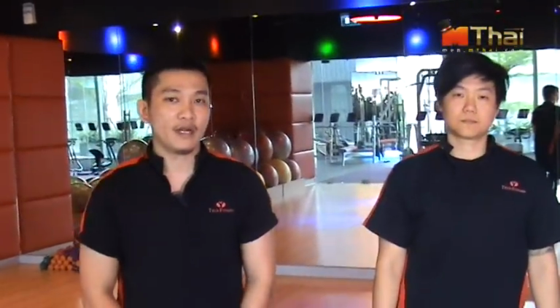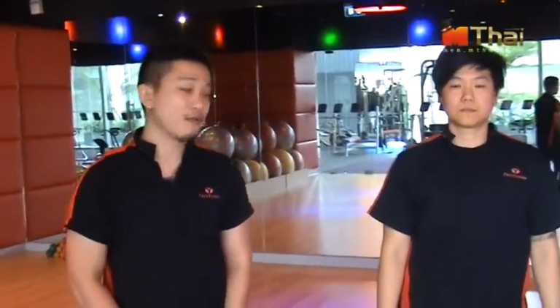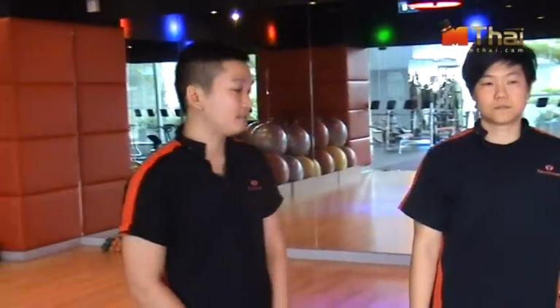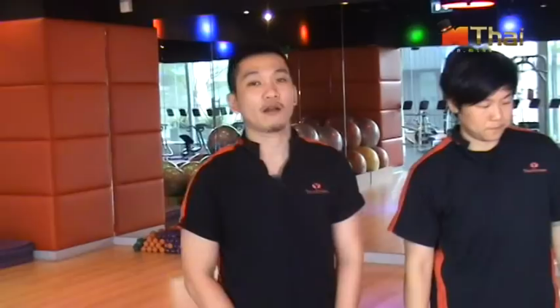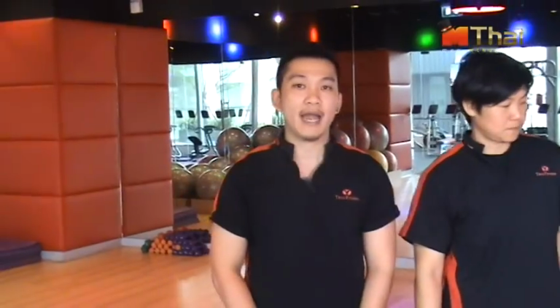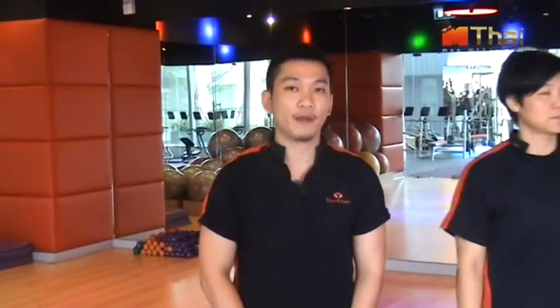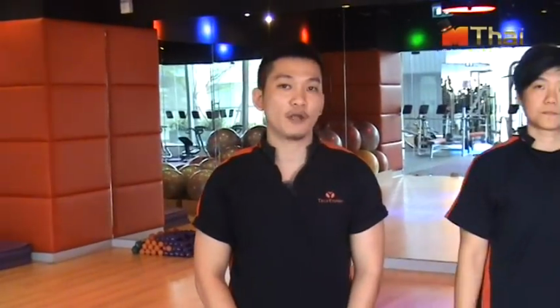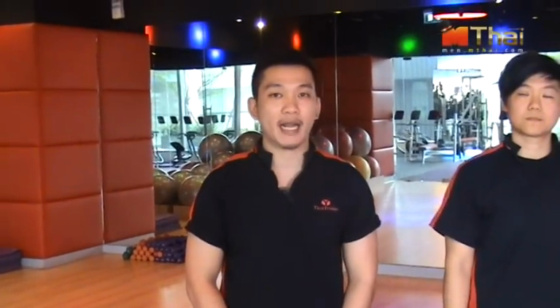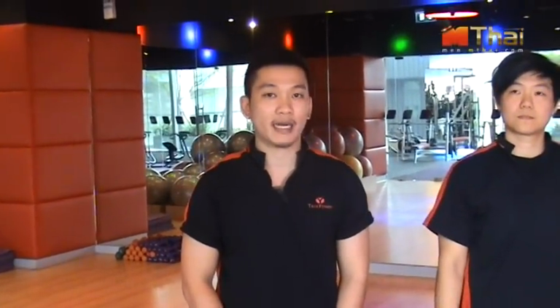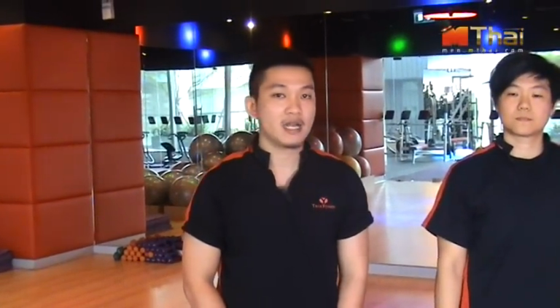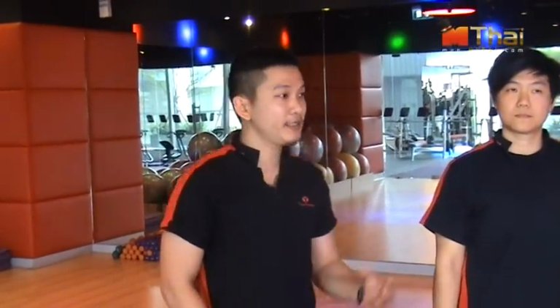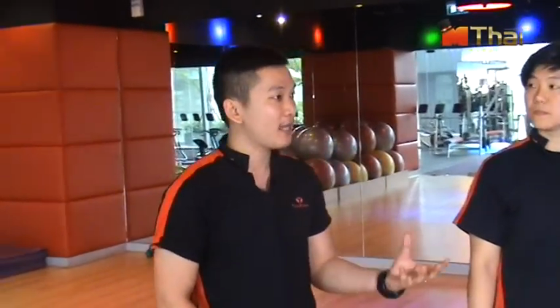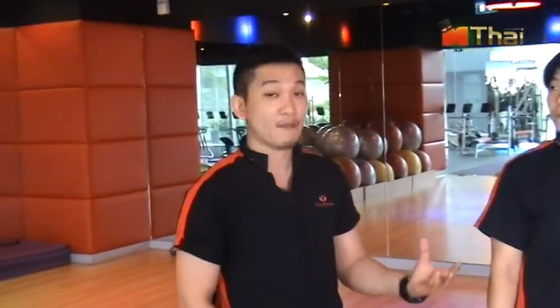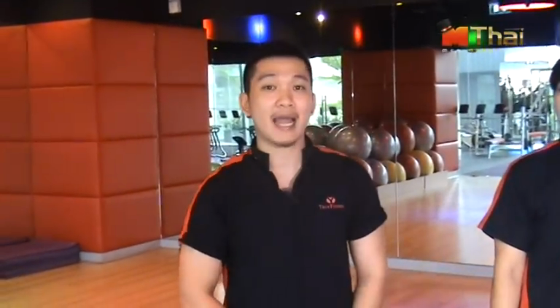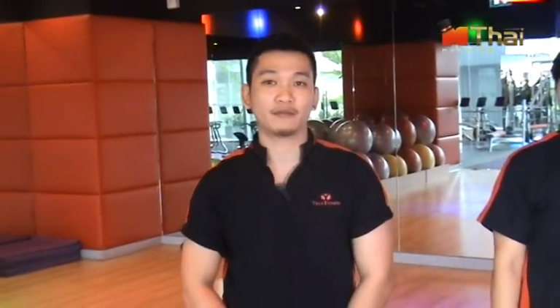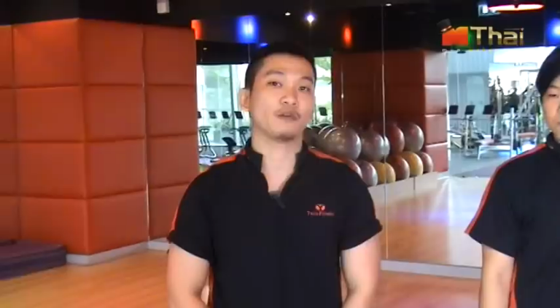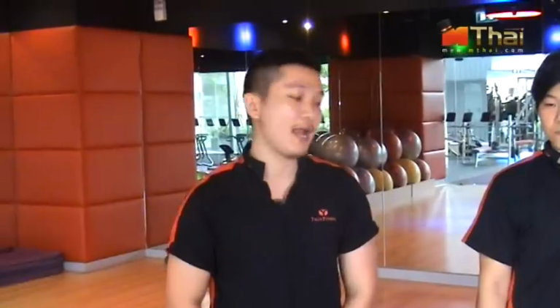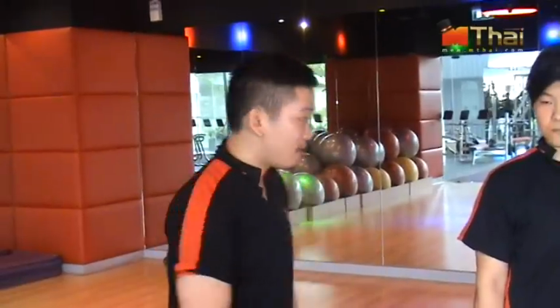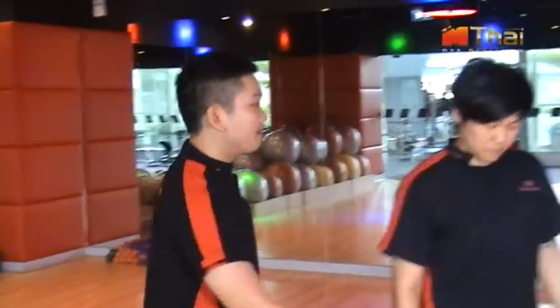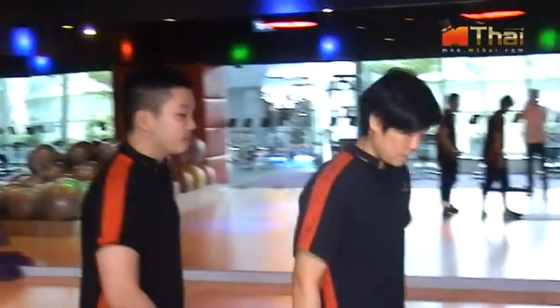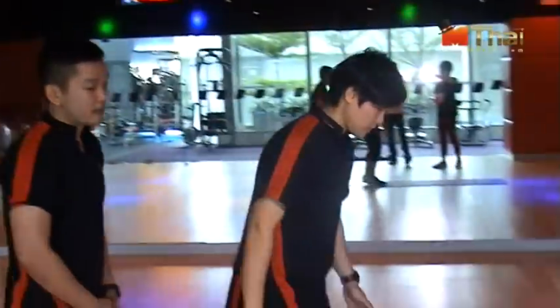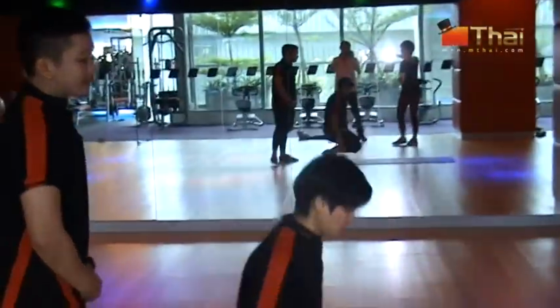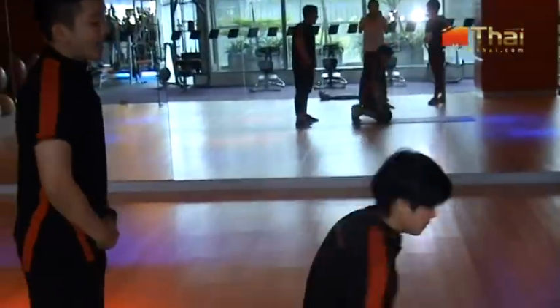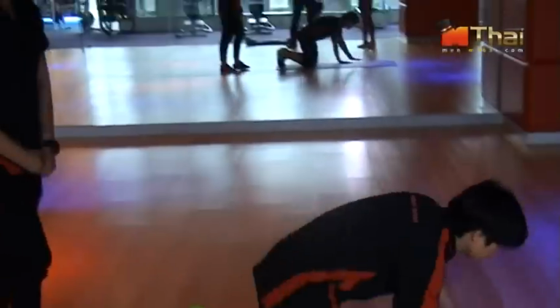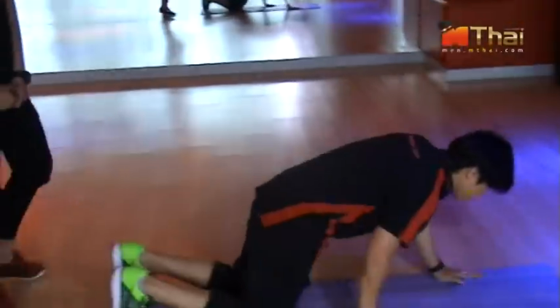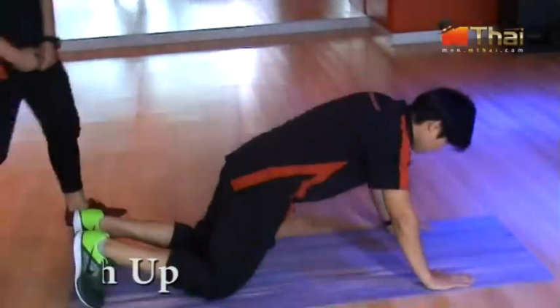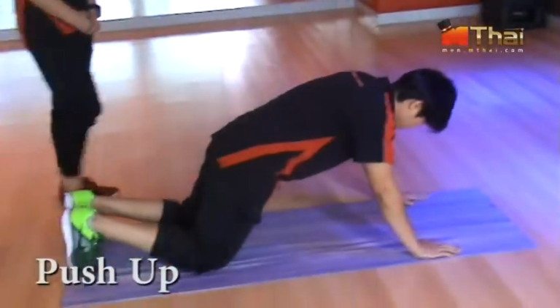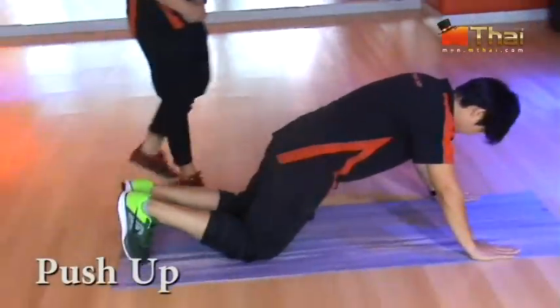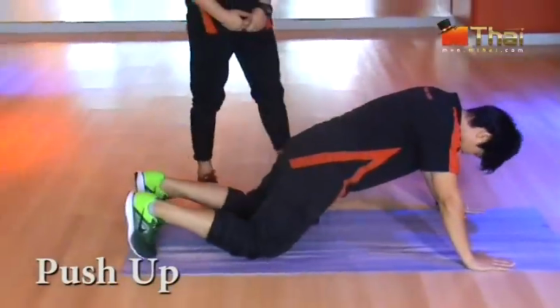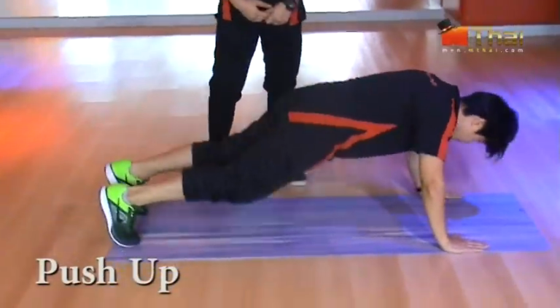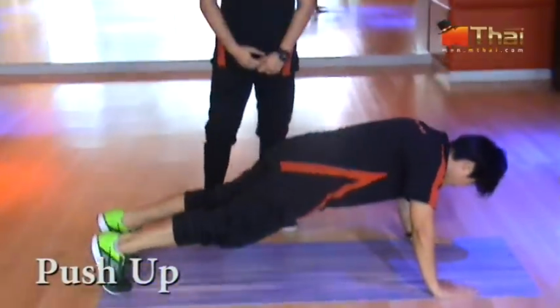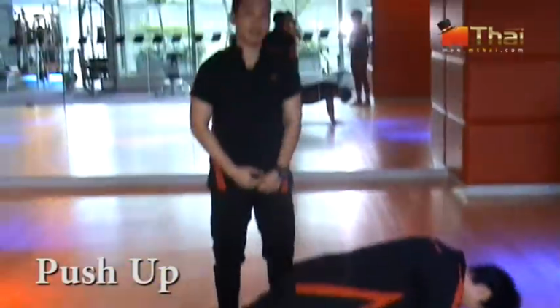Today I am going to introduce a plane. For those who don't have the plane, they can fit in the air. This plane is a push-up. We call it a push-up plane.